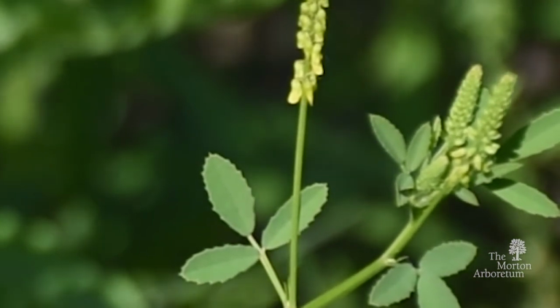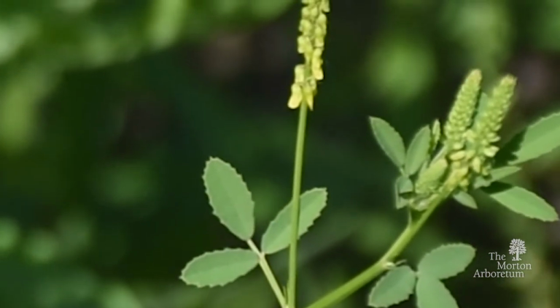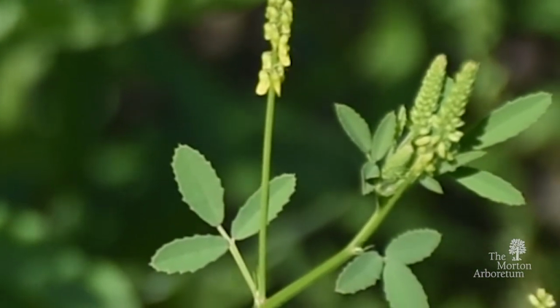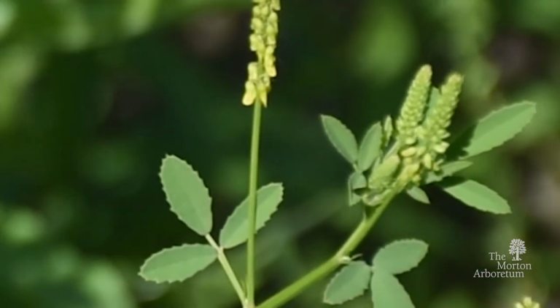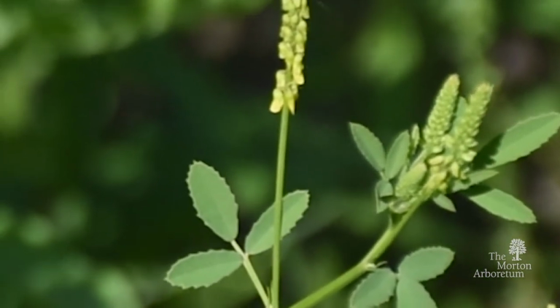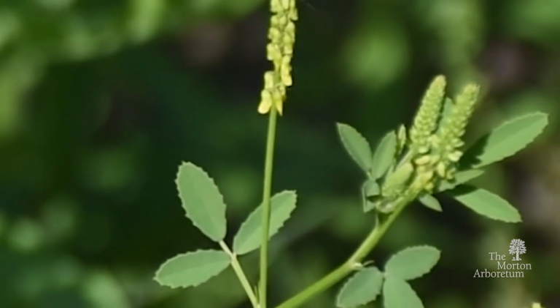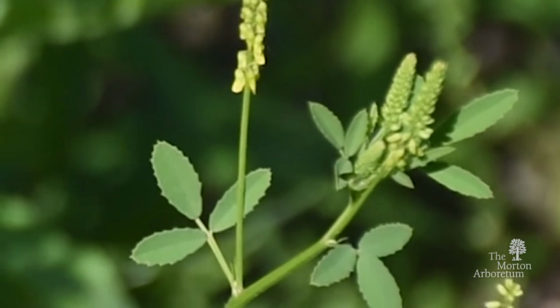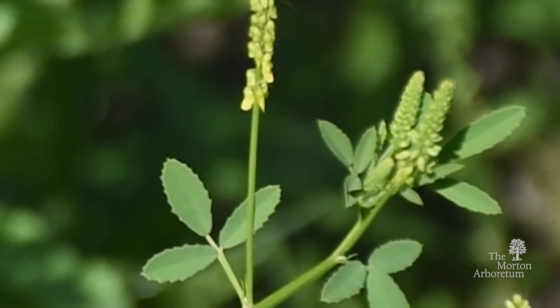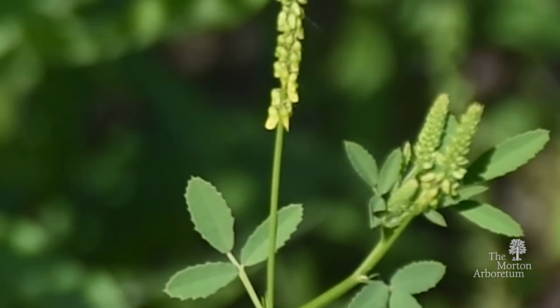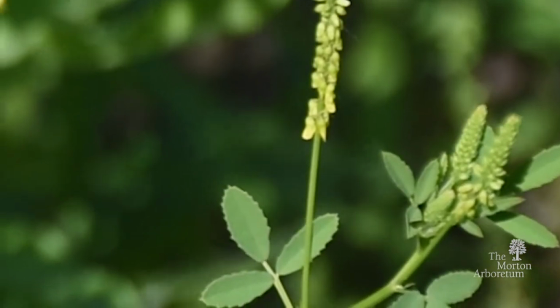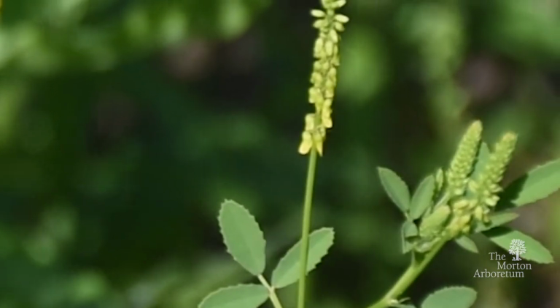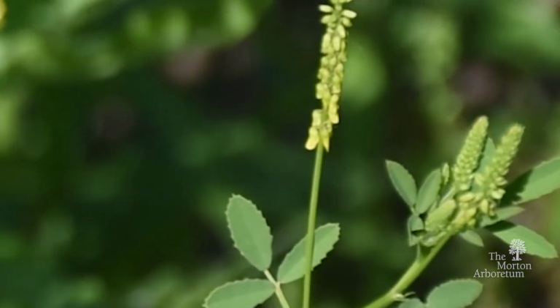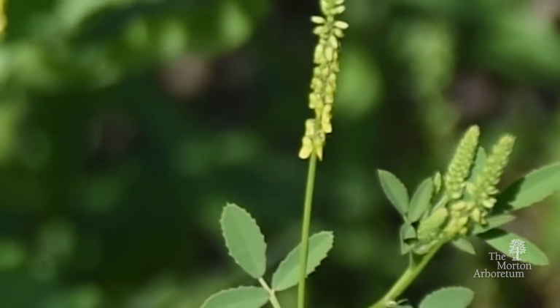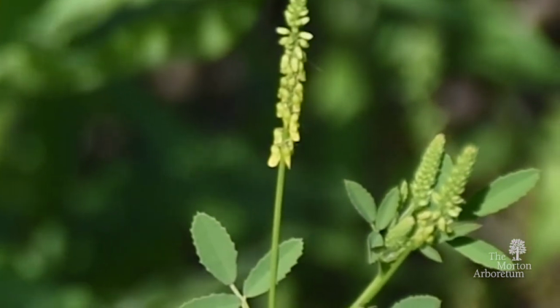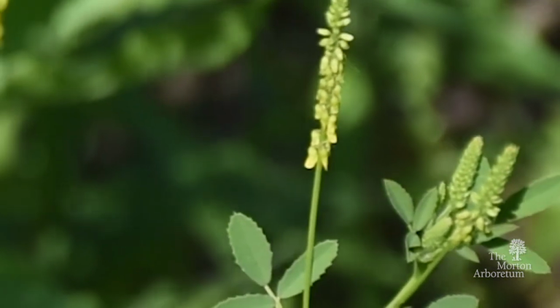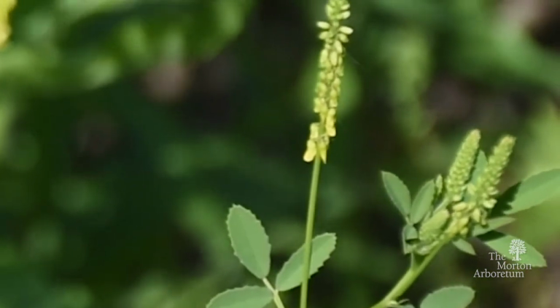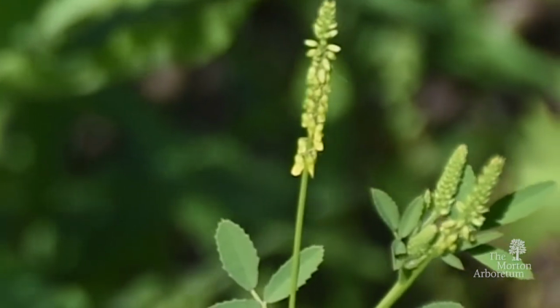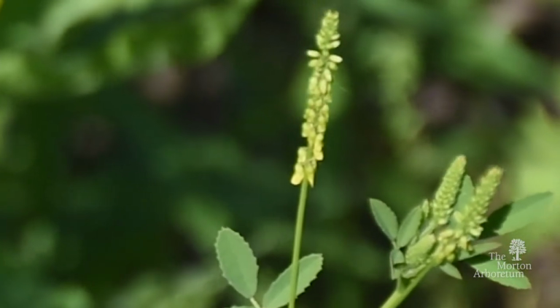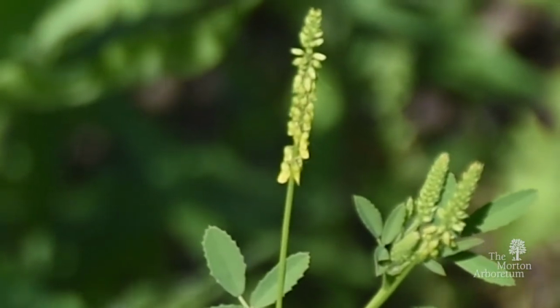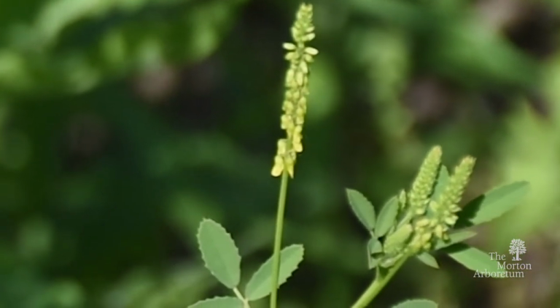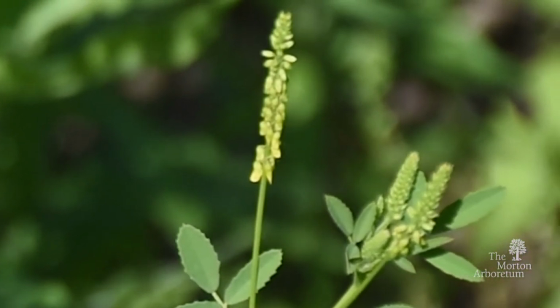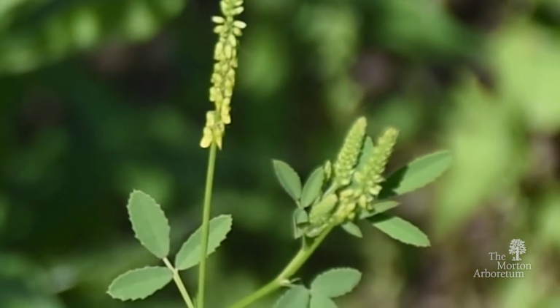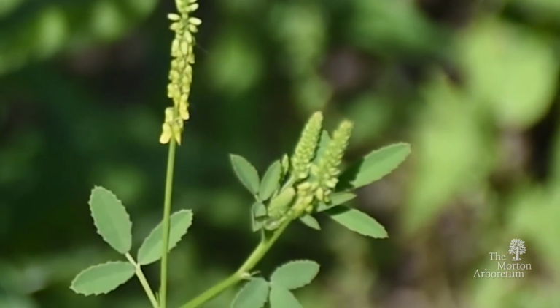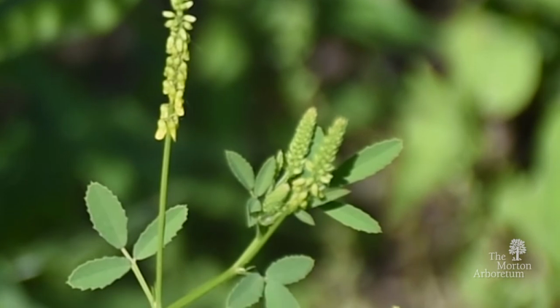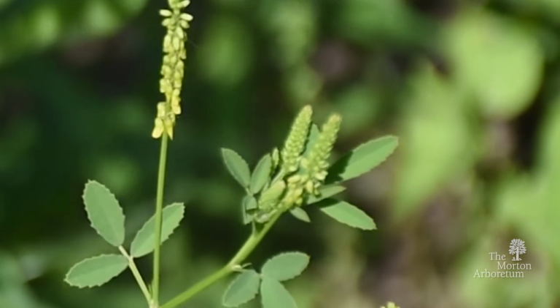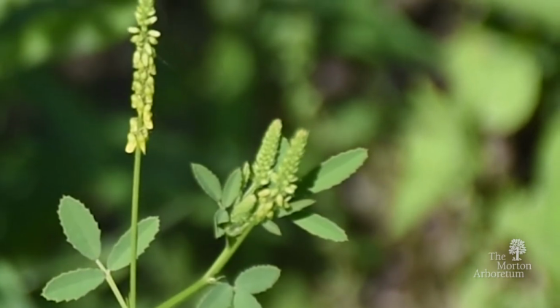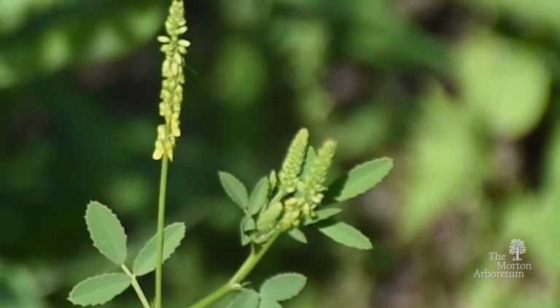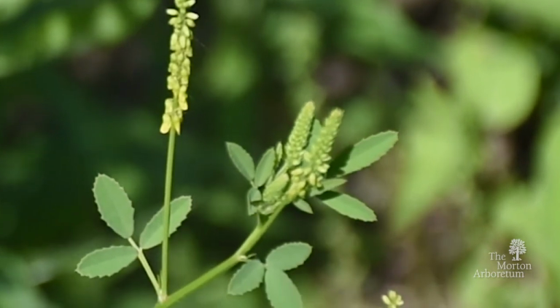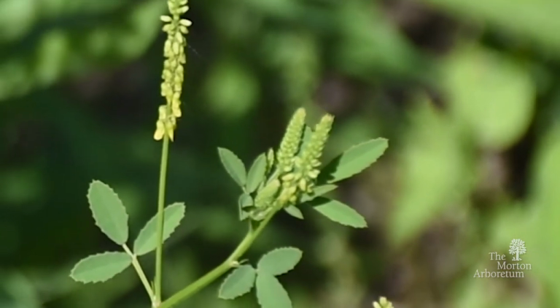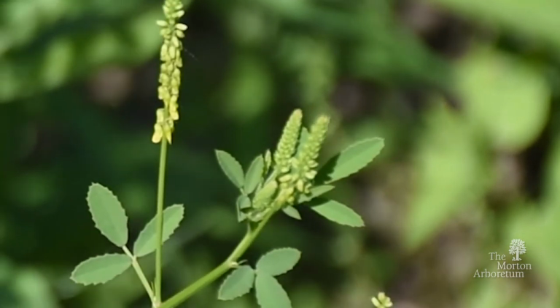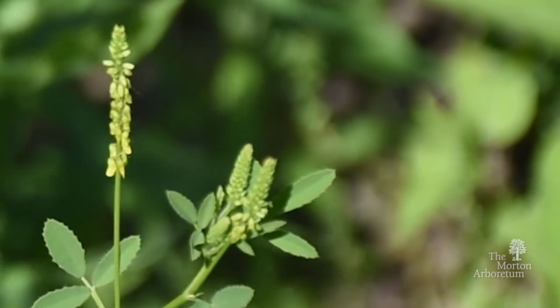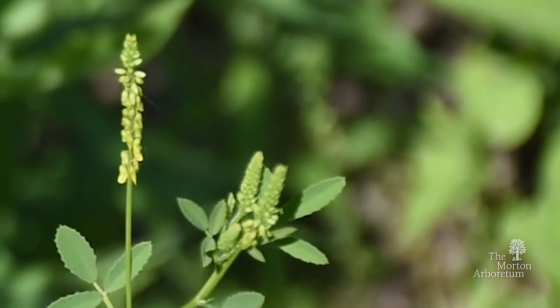The yellow flower clusters are long and slender, born in the leaf axils, forming narrow branches.